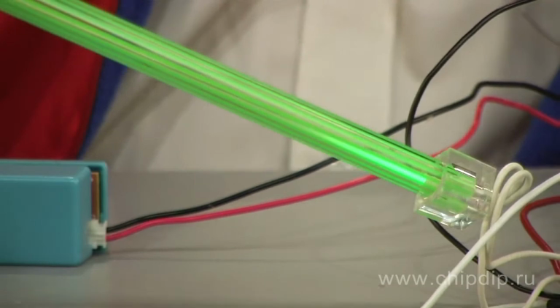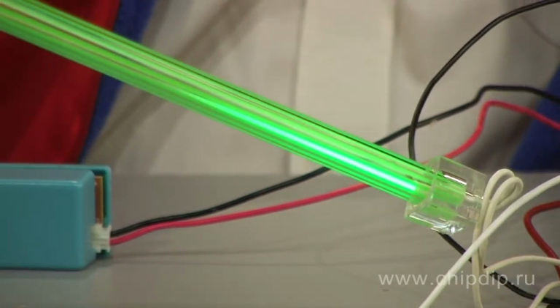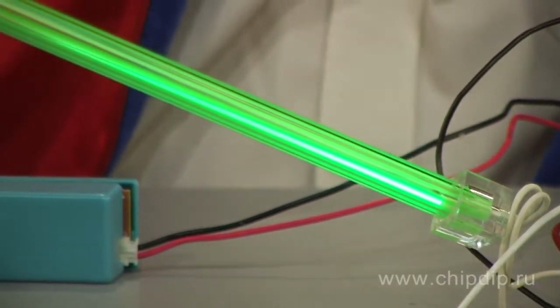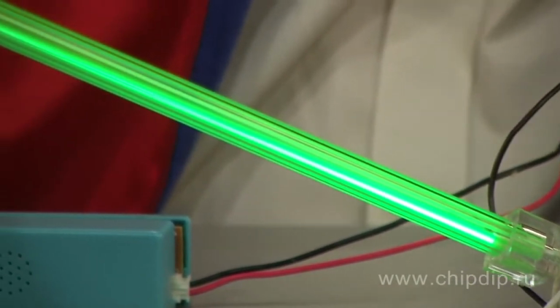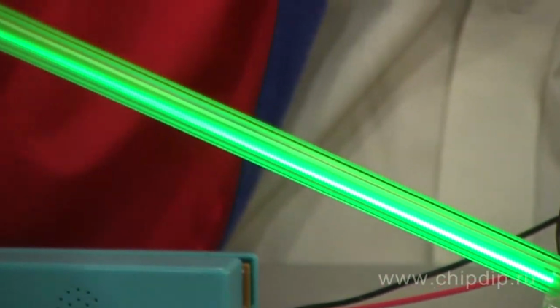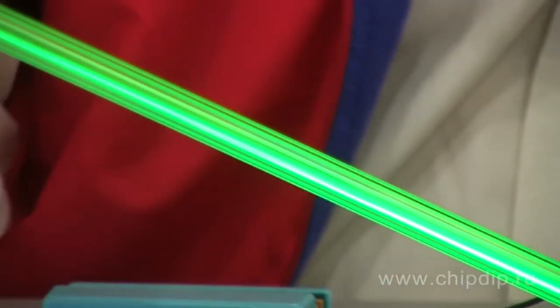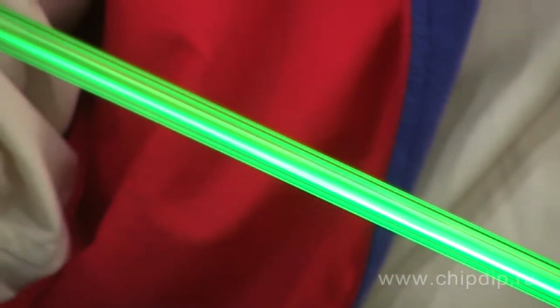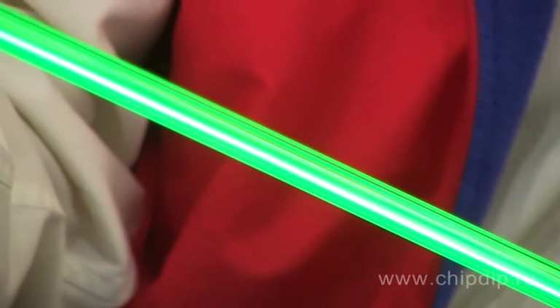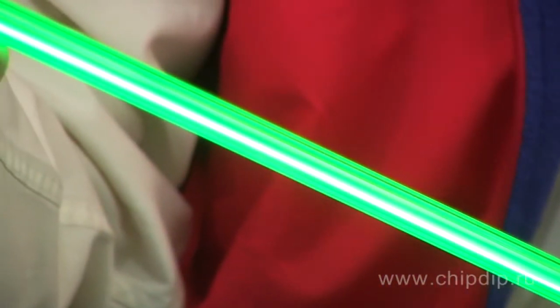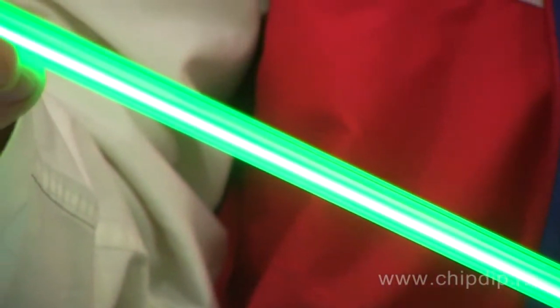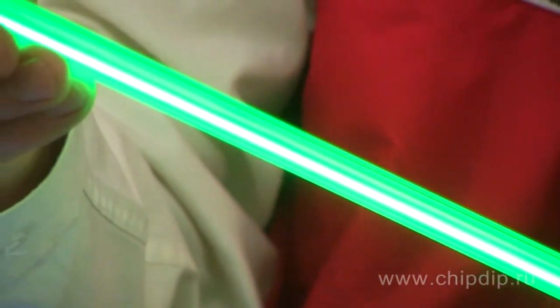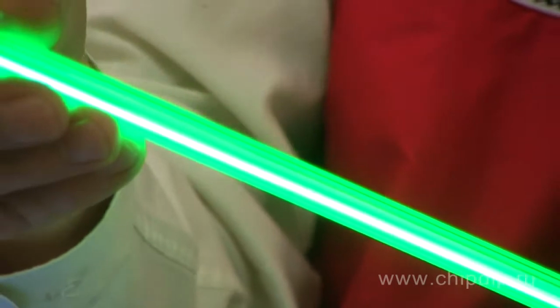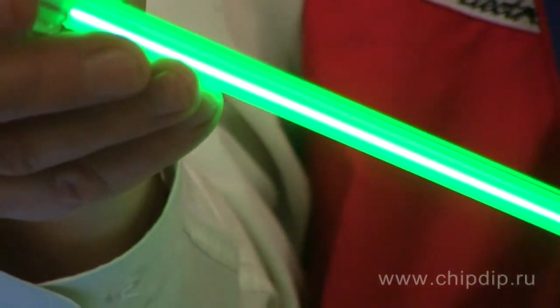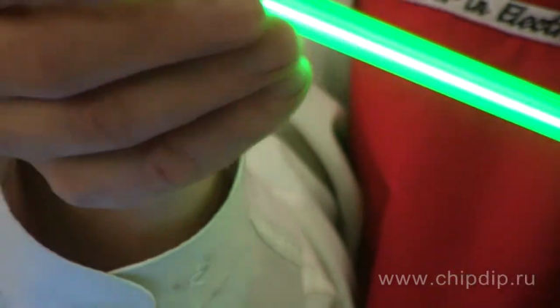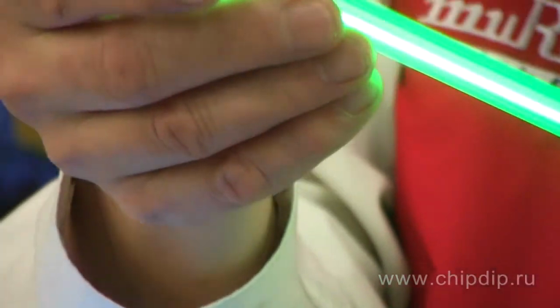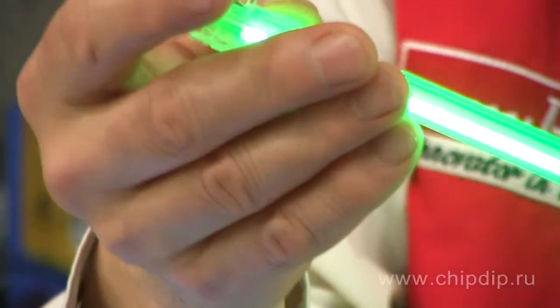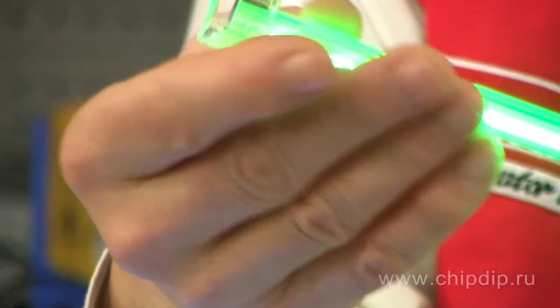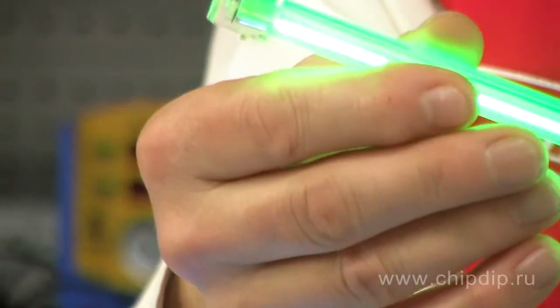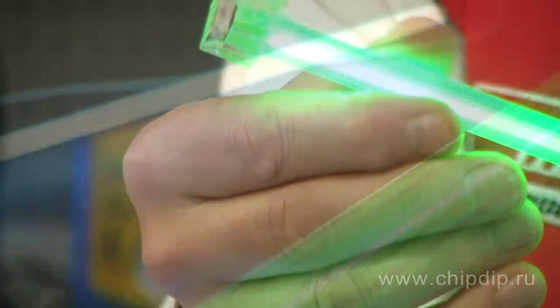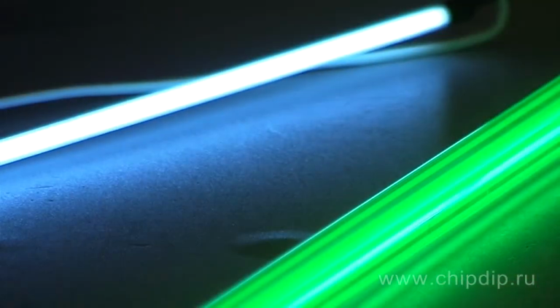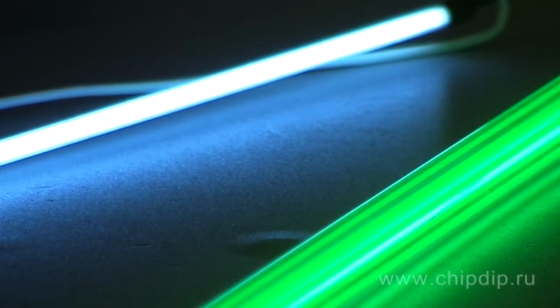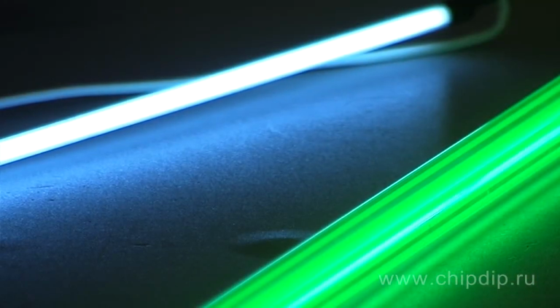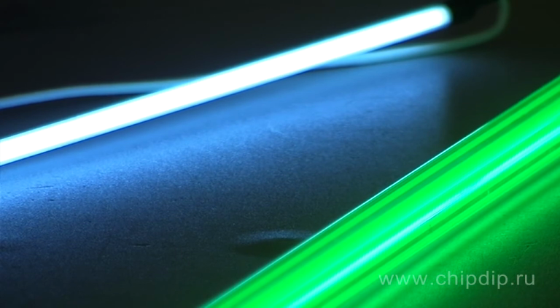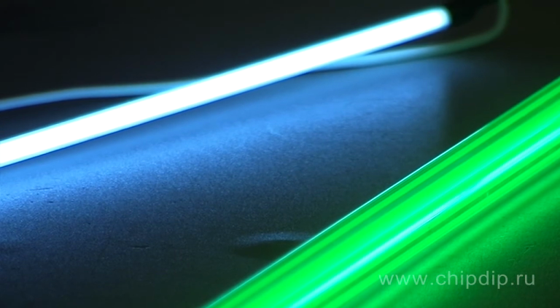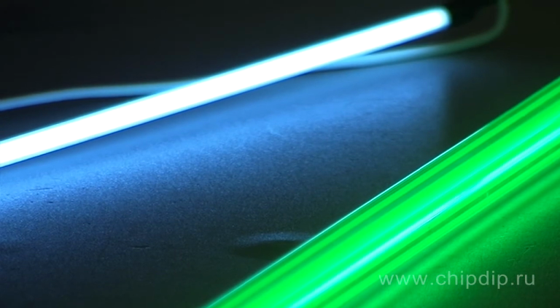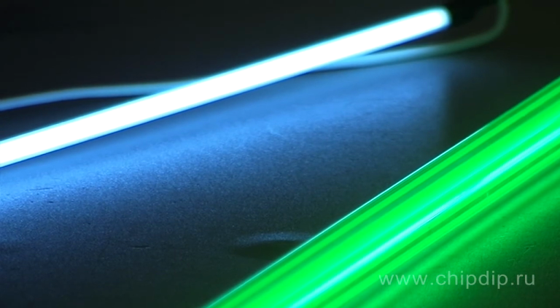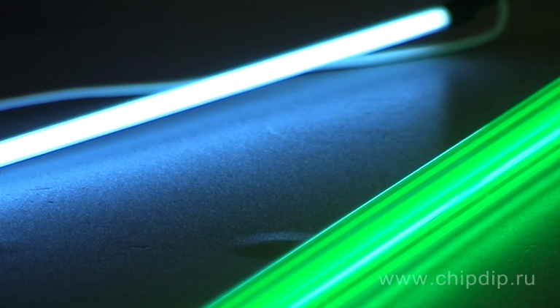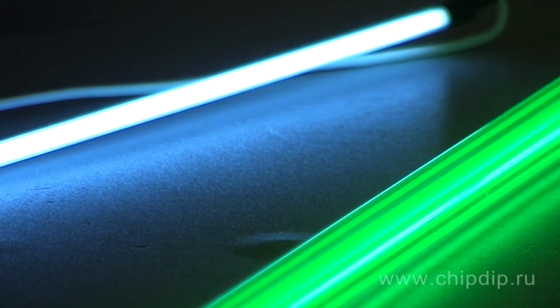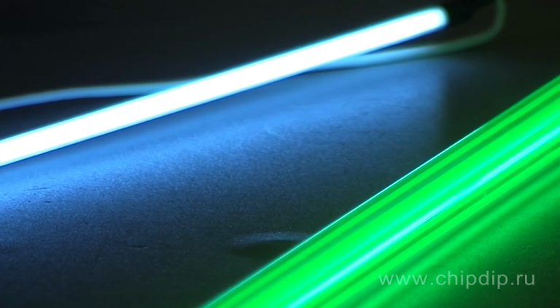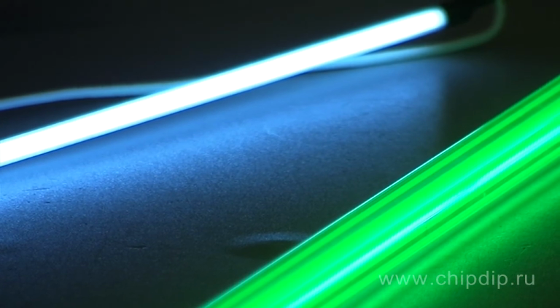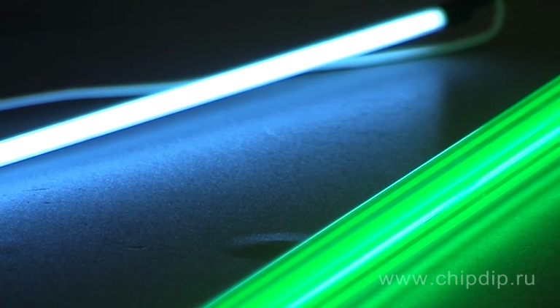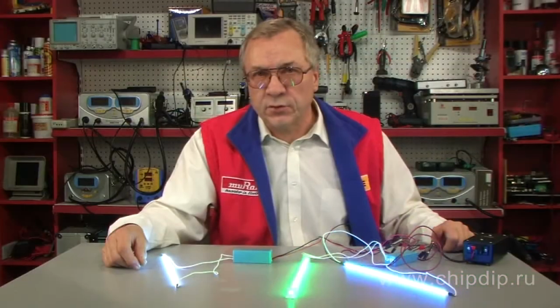Decorative fluorescent lamps with a cold cathode are placed in a plastic housing, which provides solid protection for the thin cylinder of brittle glass from which the light is emitted. There are two supply conductors at its ends.